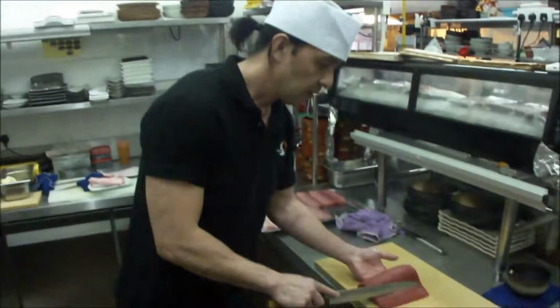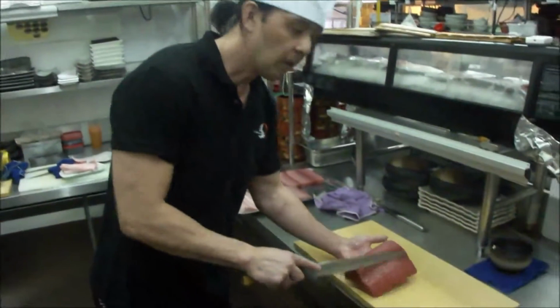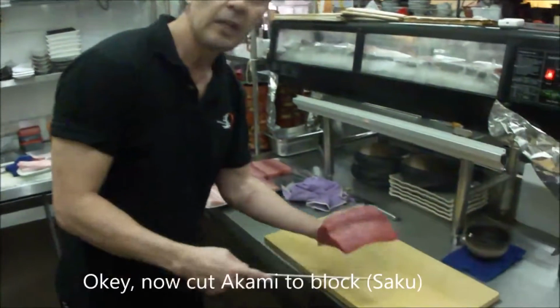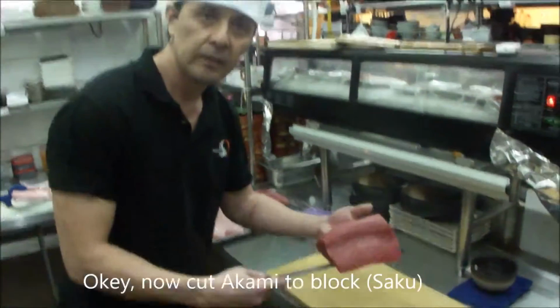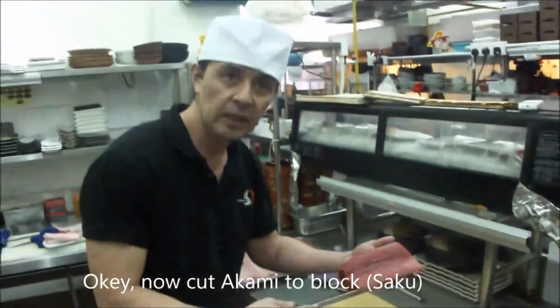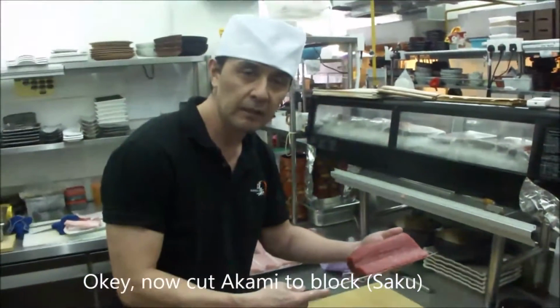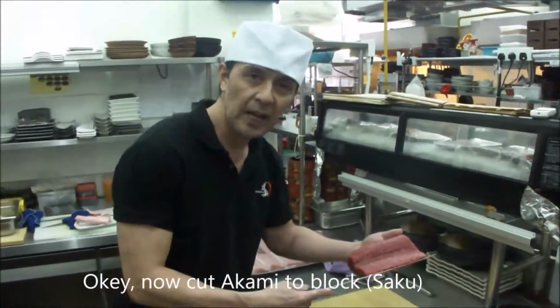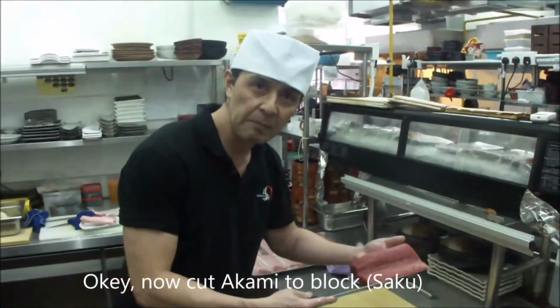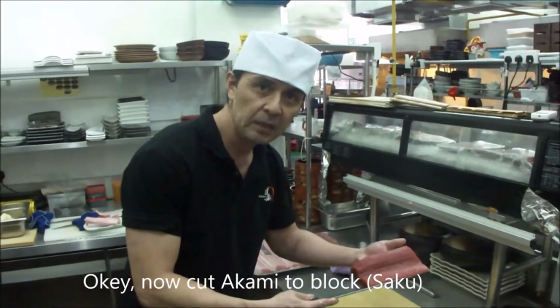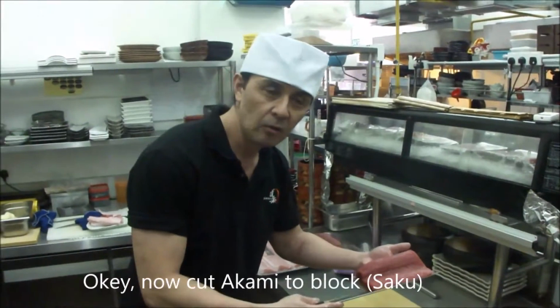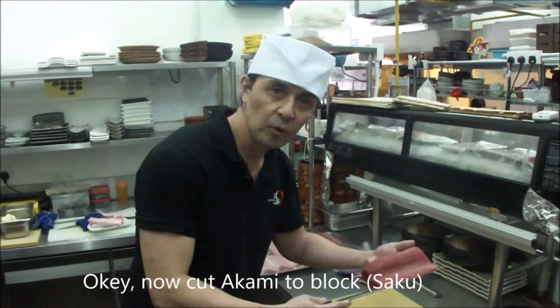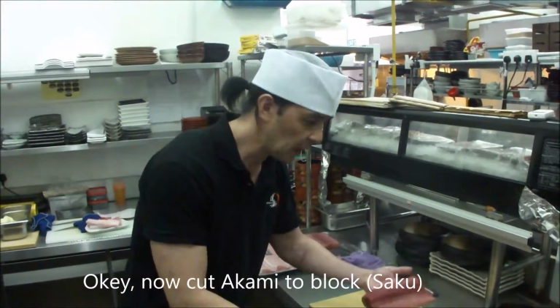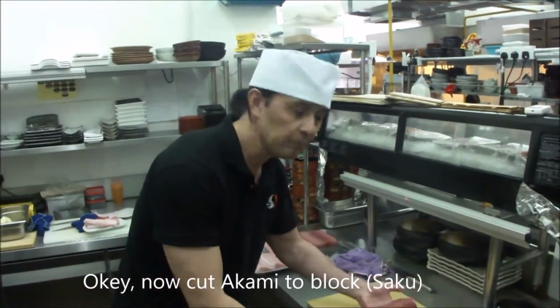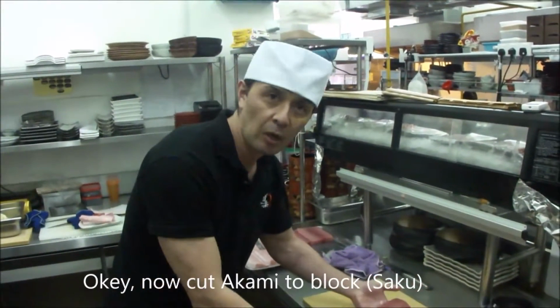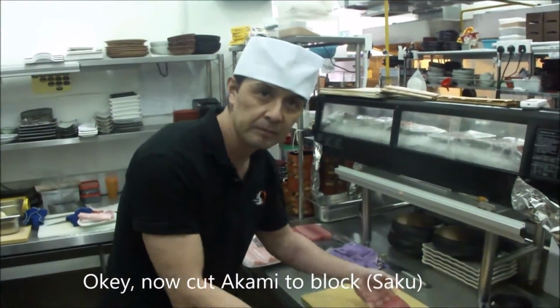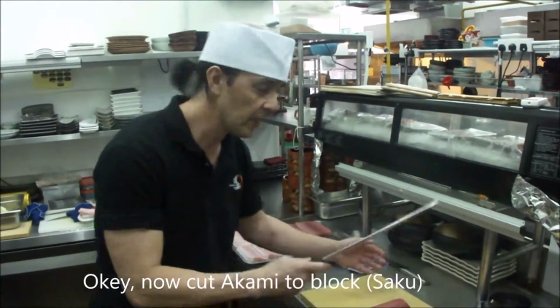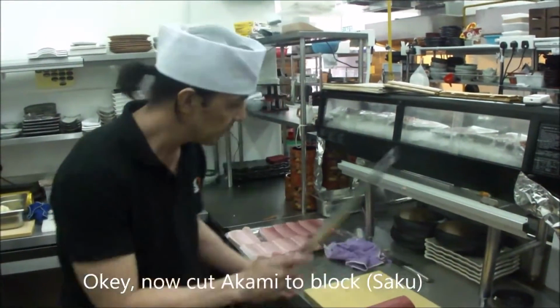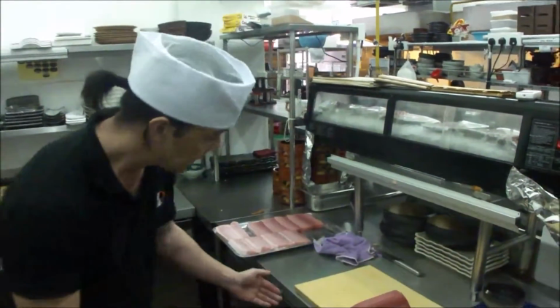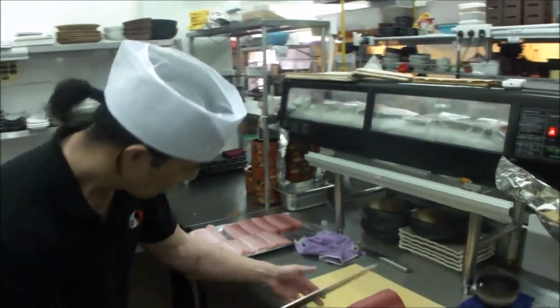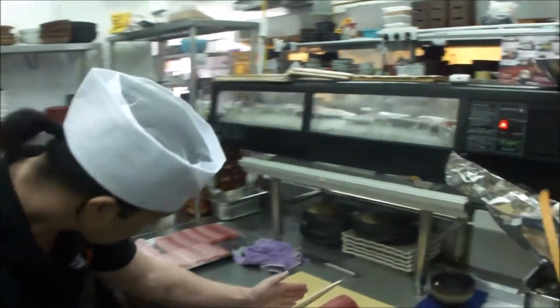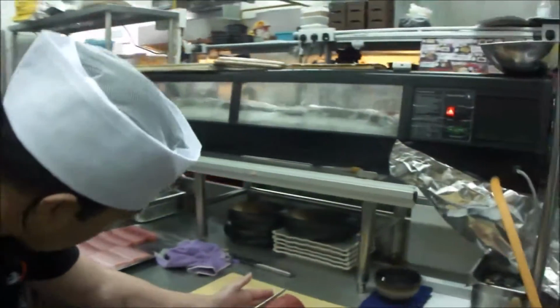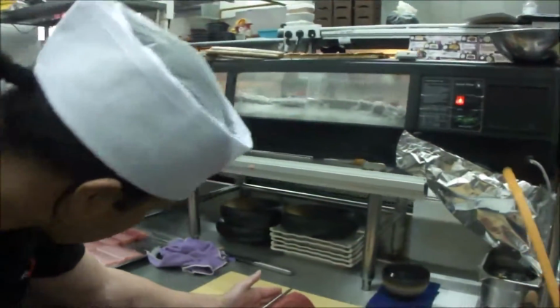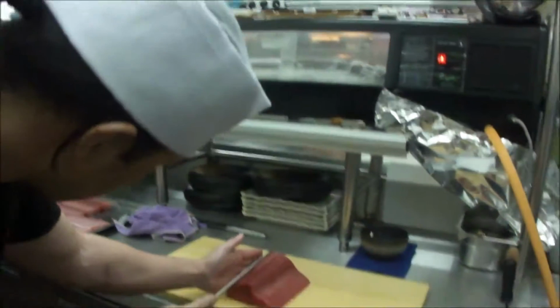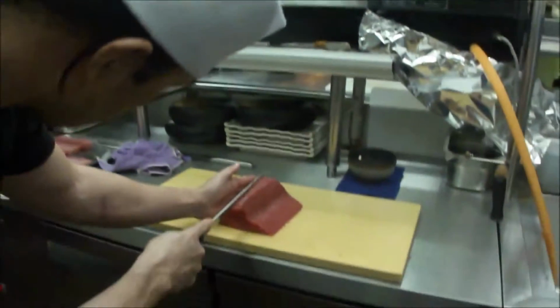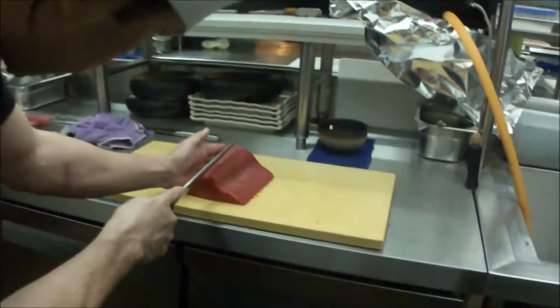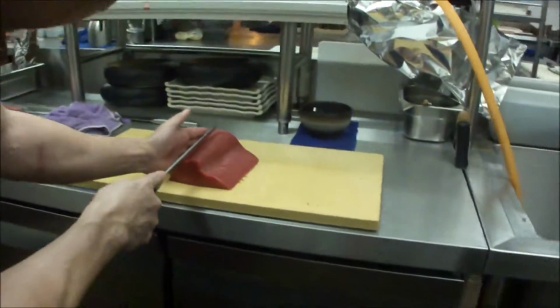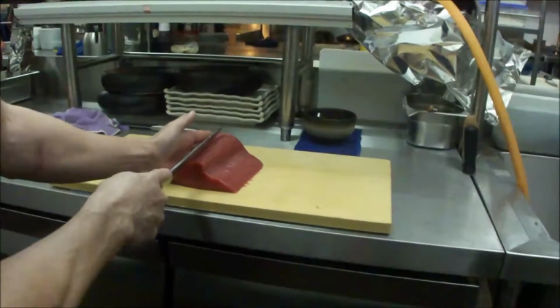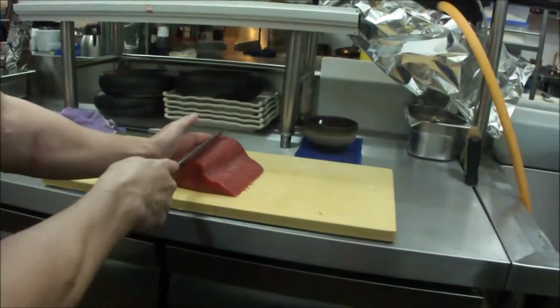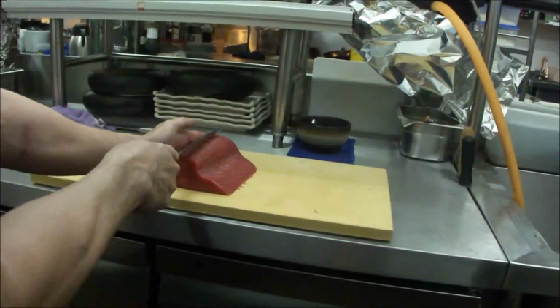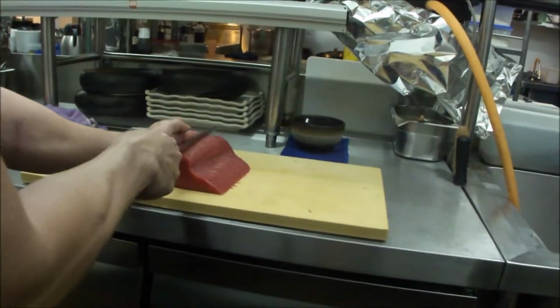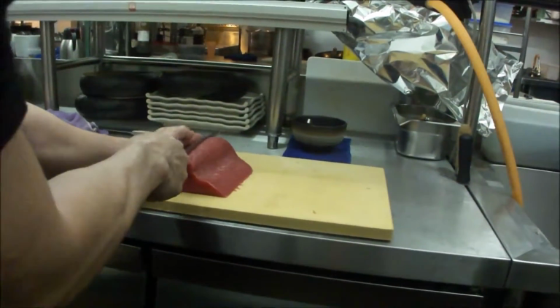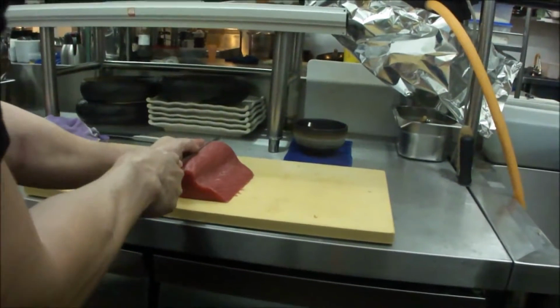Okay, just now cut. Akami also want to cut block, okay? Cut to...